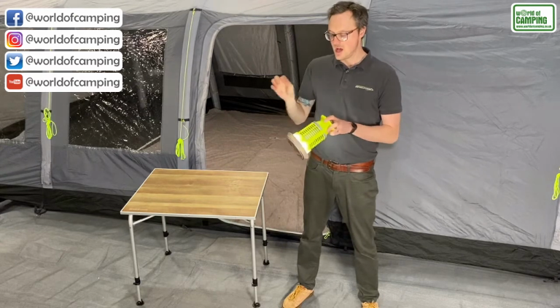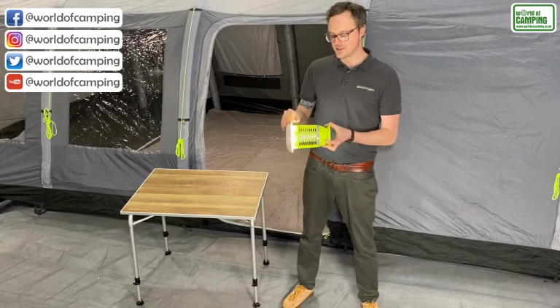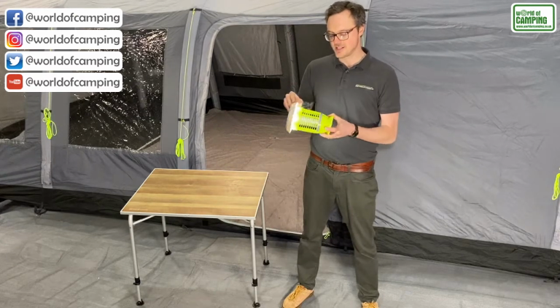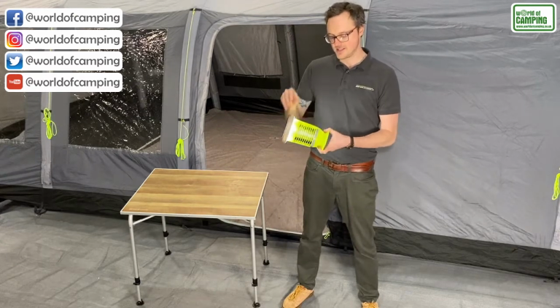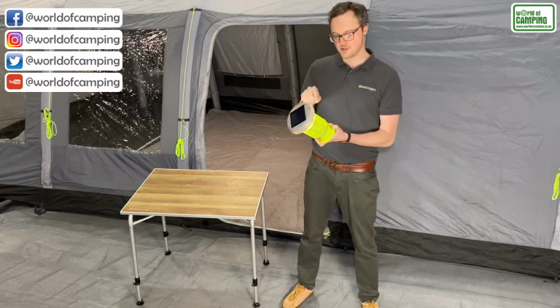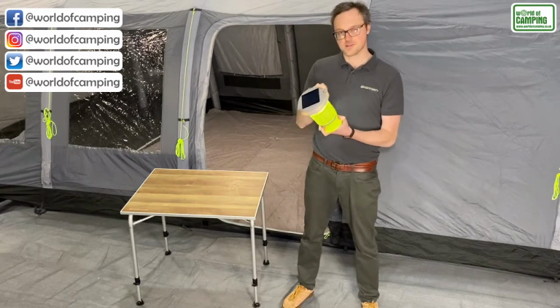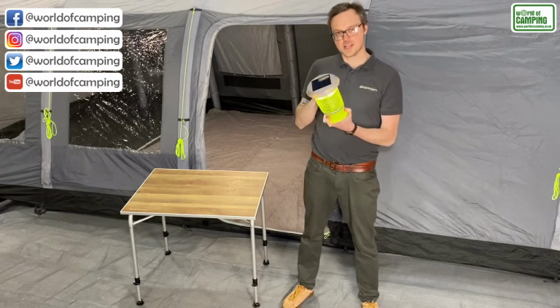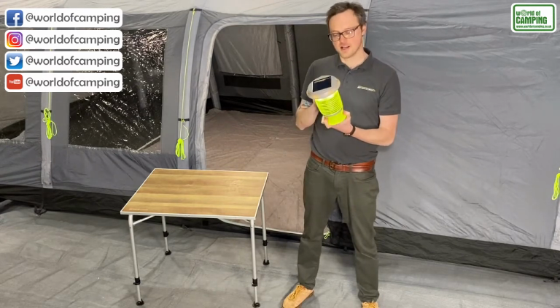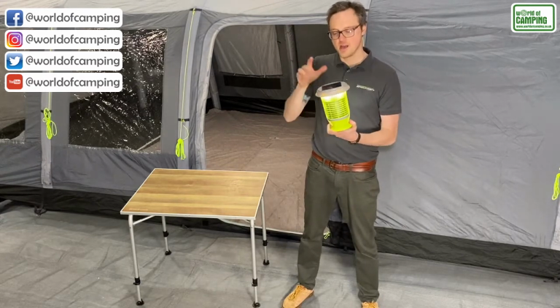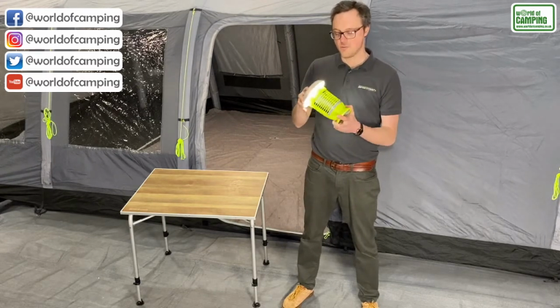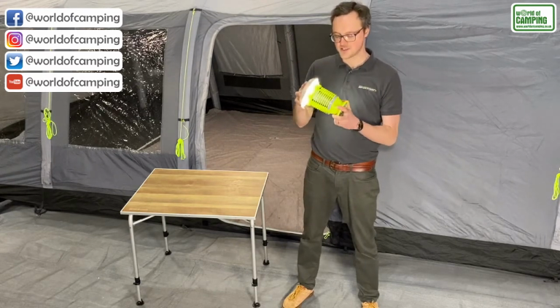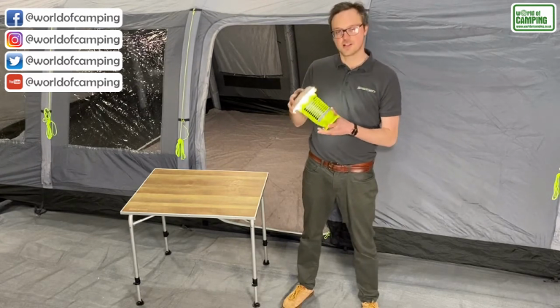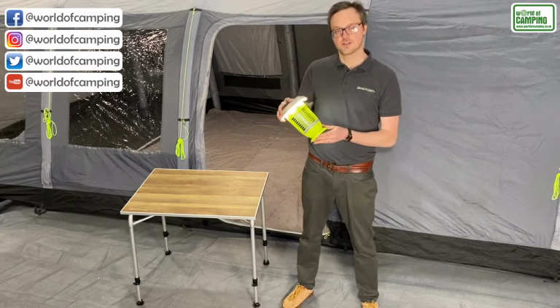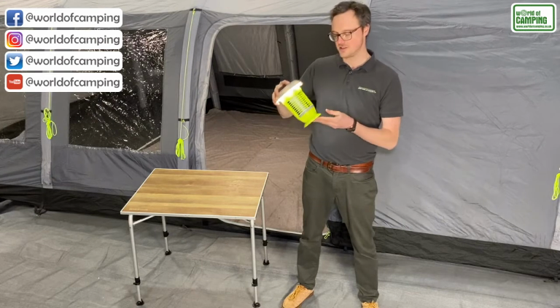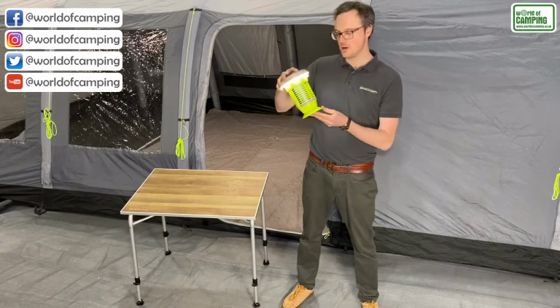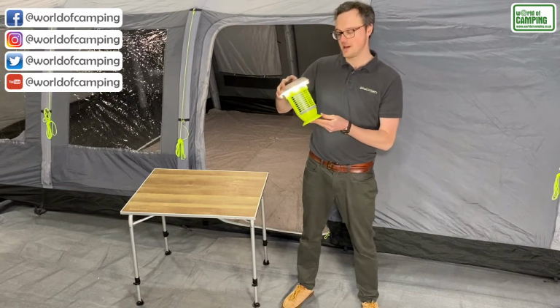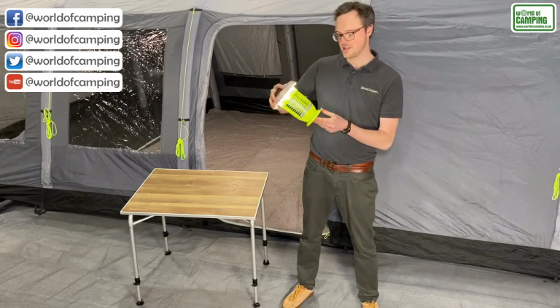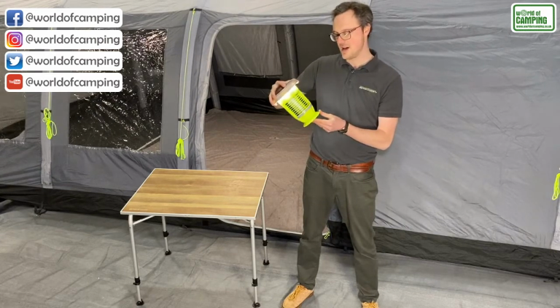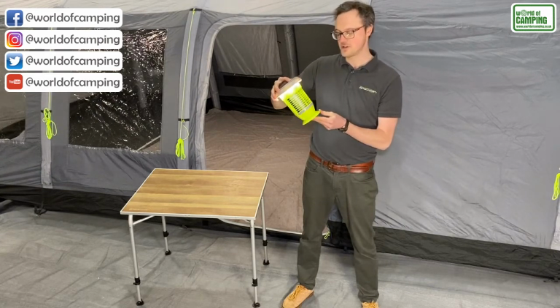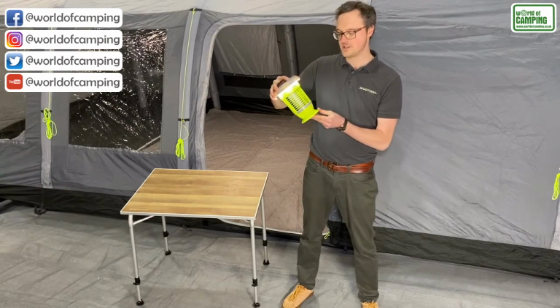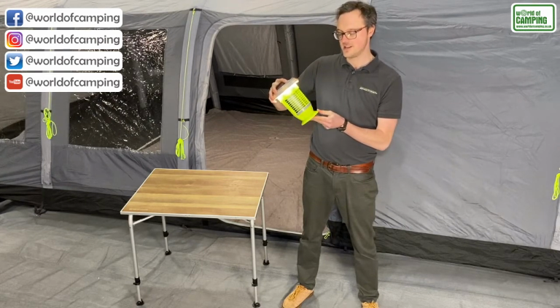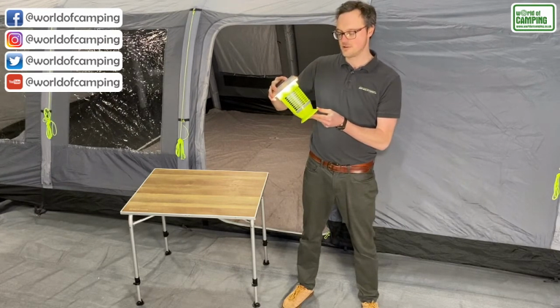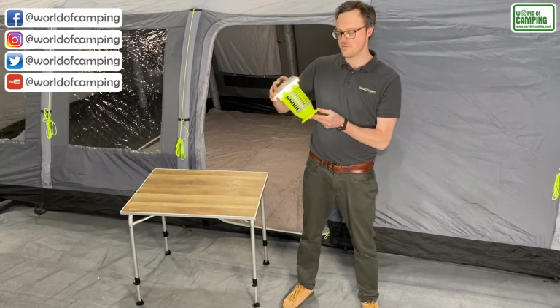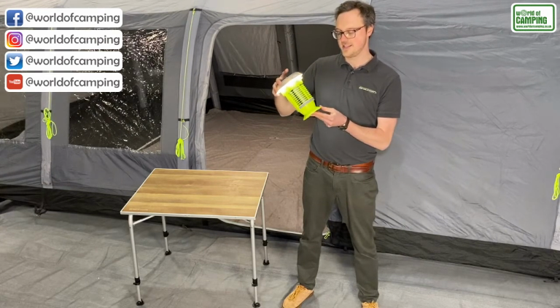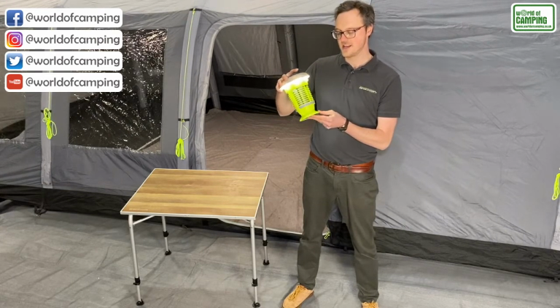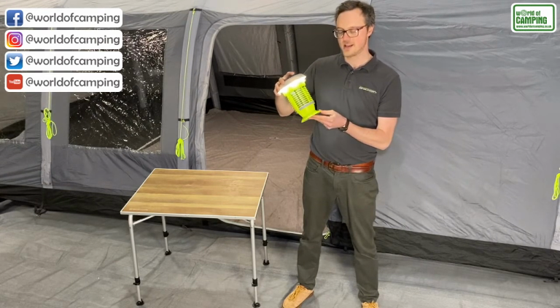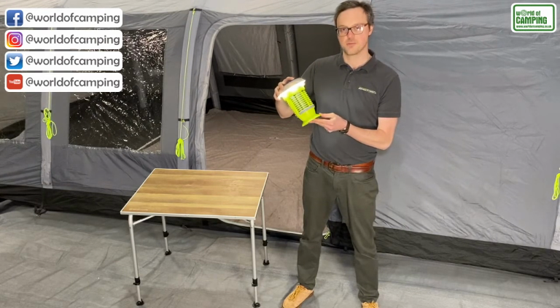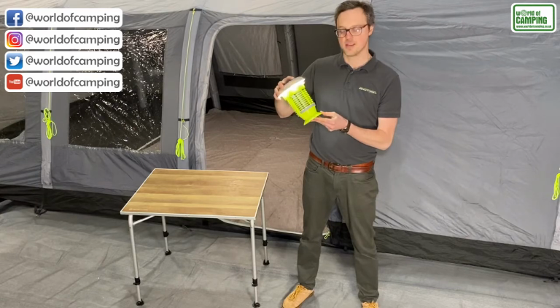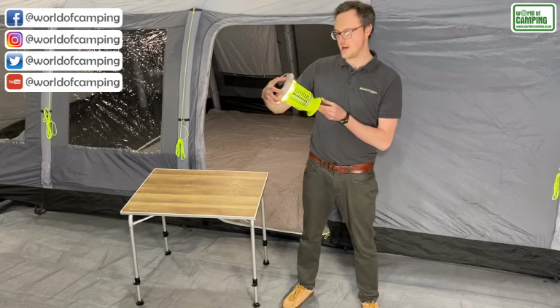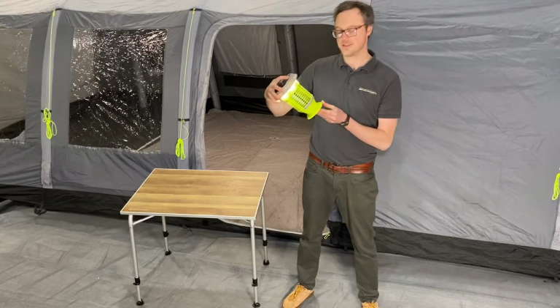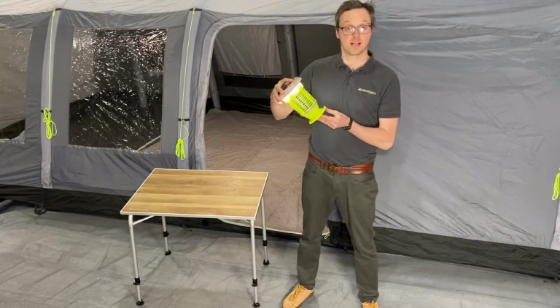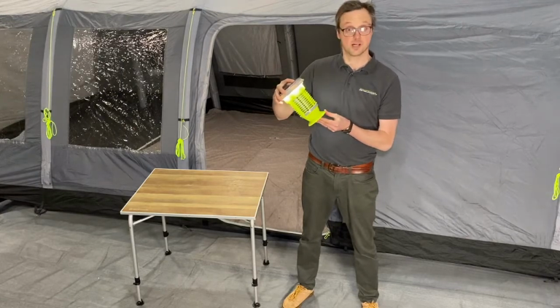As well as the lighting settings, there's also the built-in Mosquito Killer which has a self-cleaning function. Simply hold down the button and the brush will rotate to remove any dead insects and stop the lantern from getting clogged up.